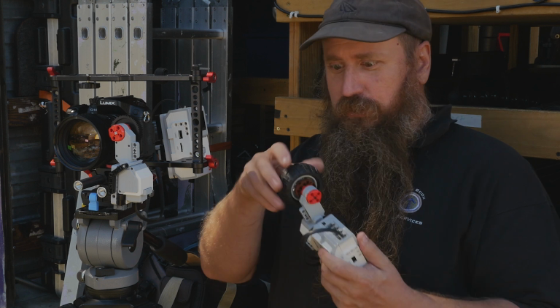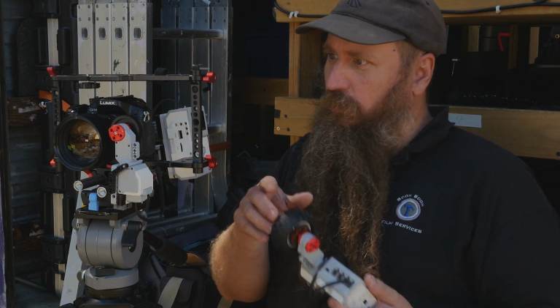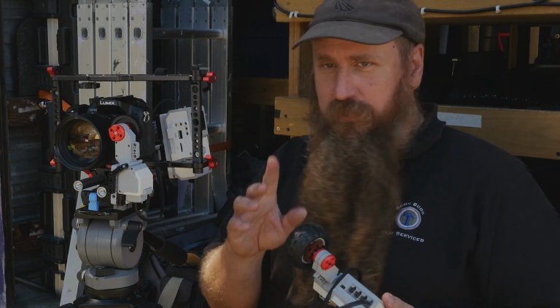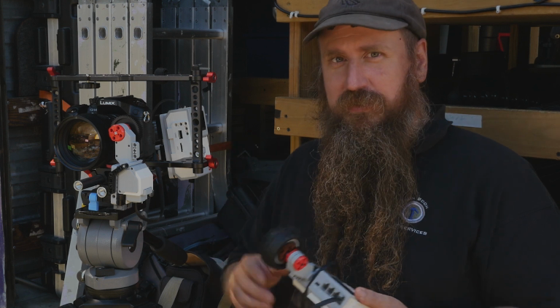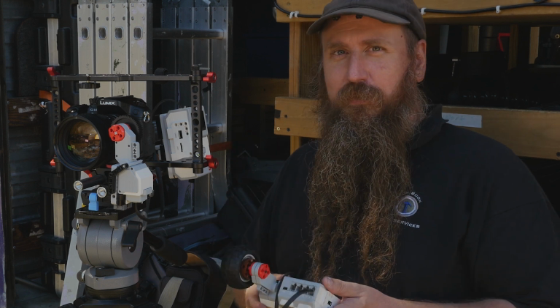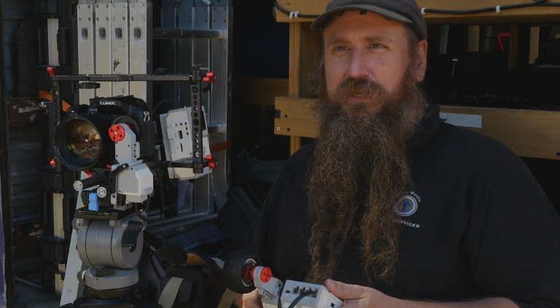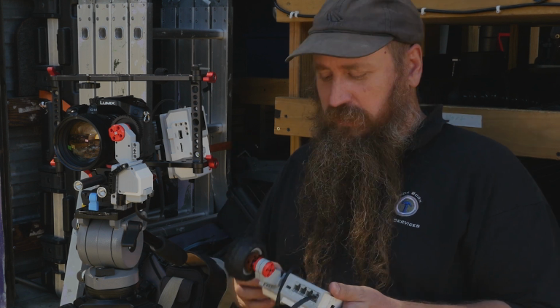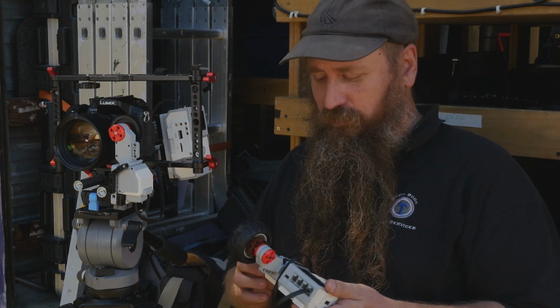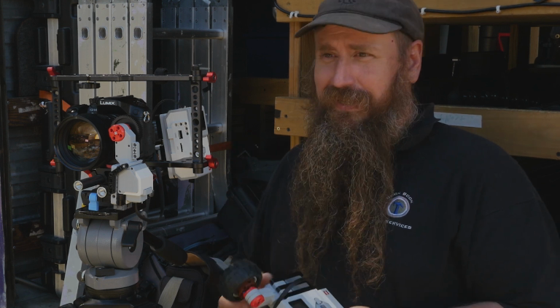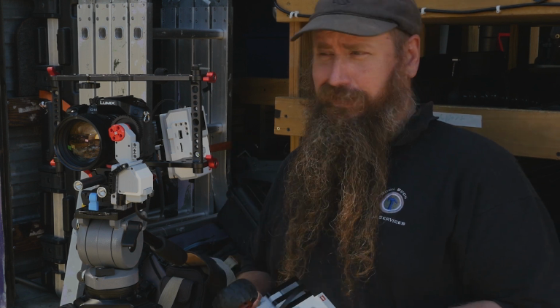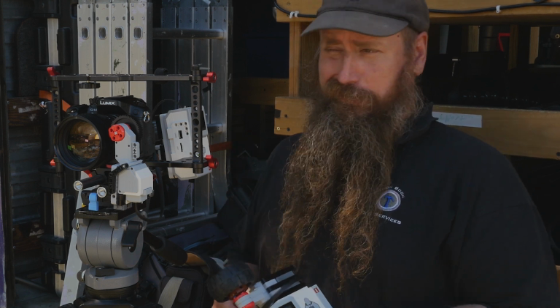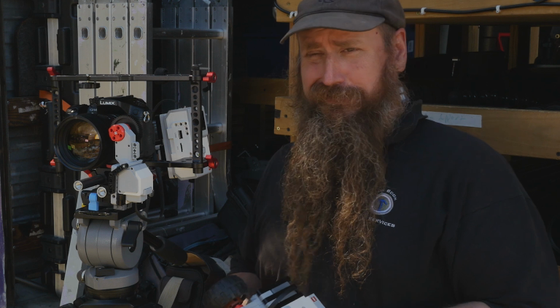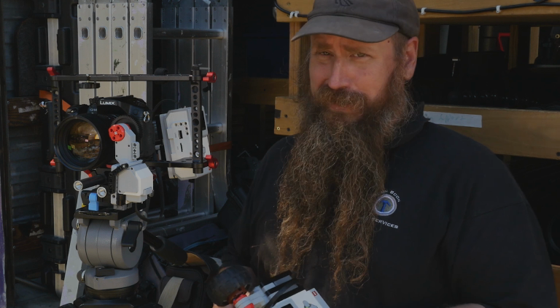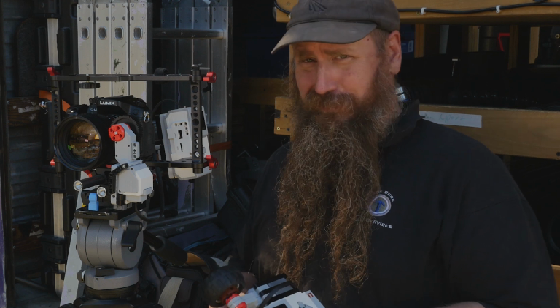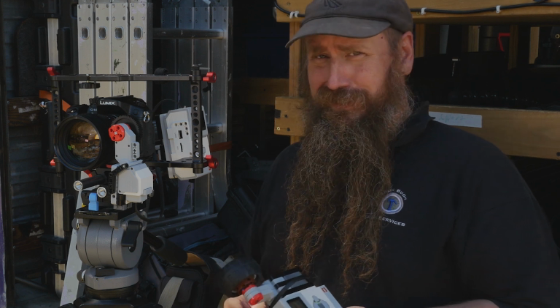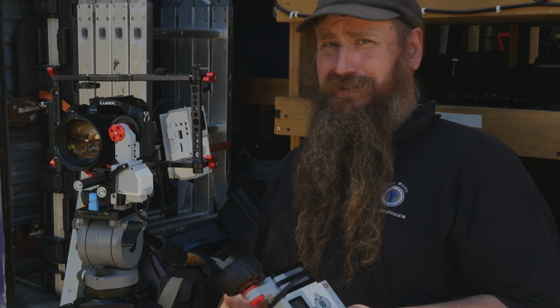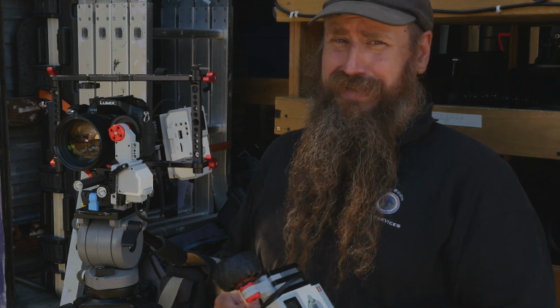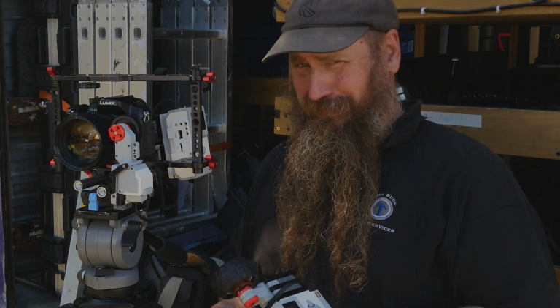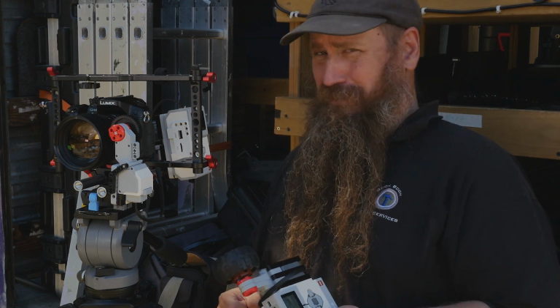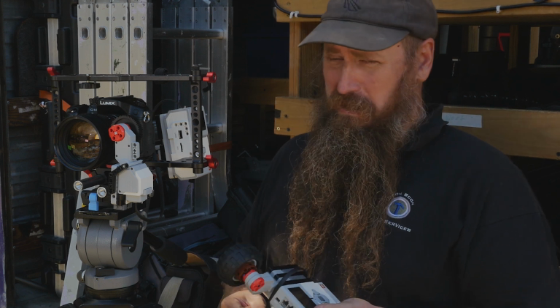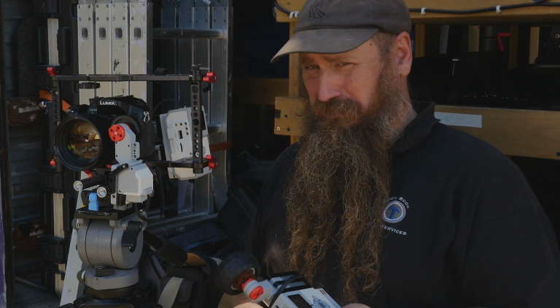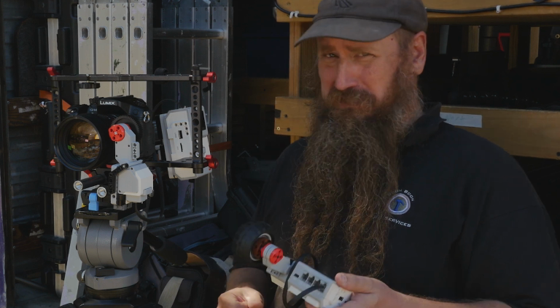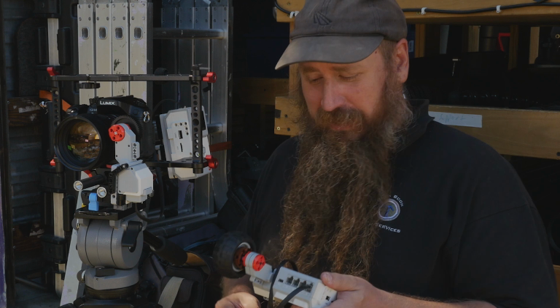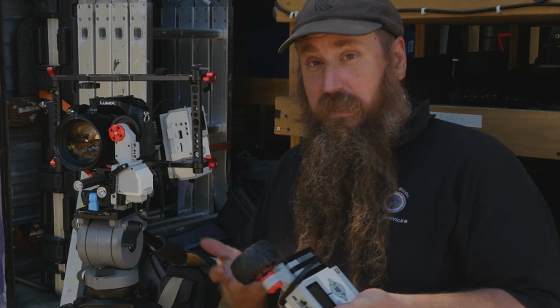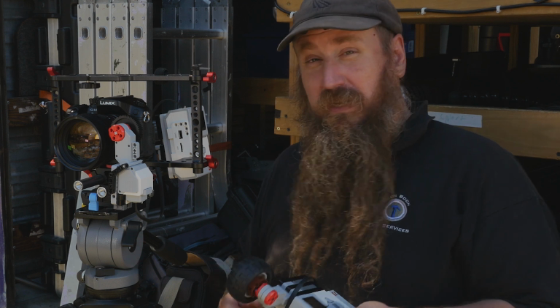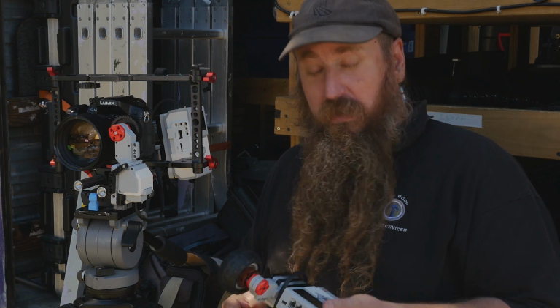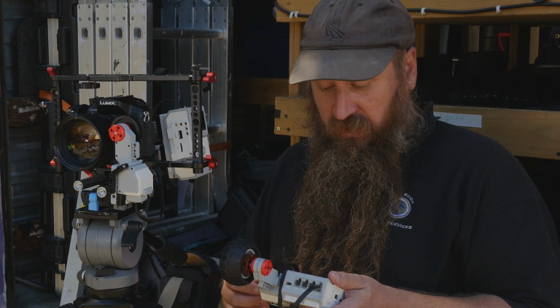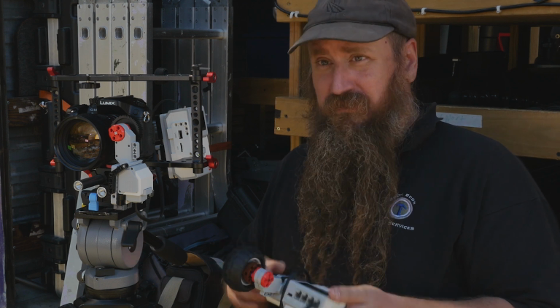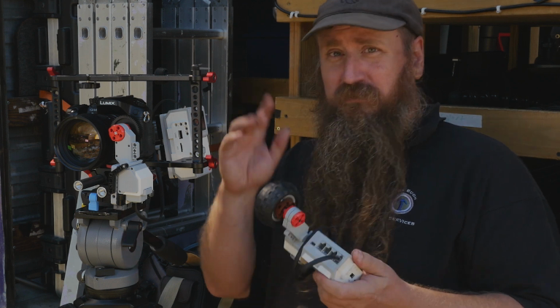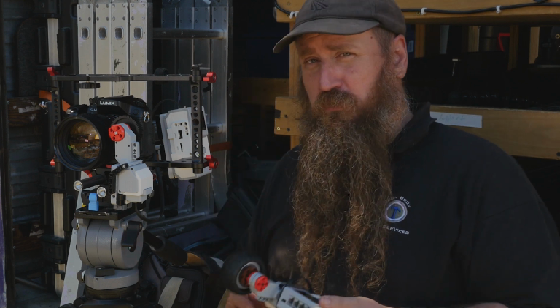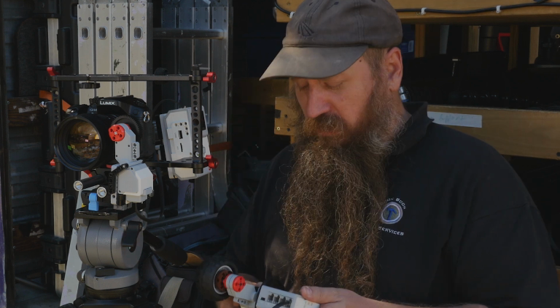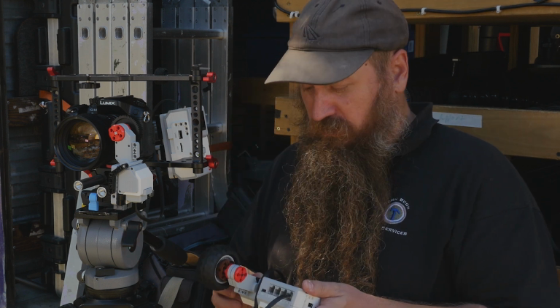You turn this motor and that one turns. I went and showed it to some of my DP friends and they're like, oh that's not a proper follow focus. It doesn't have hard stops and you can't make marks. It's just a toy. They actually speak like that — I don't understand. They're like foppish British caricatures or something.